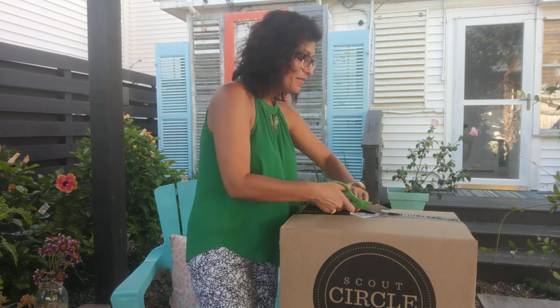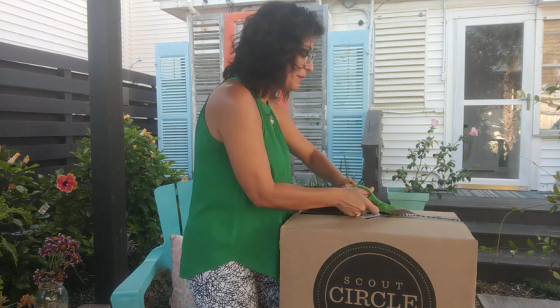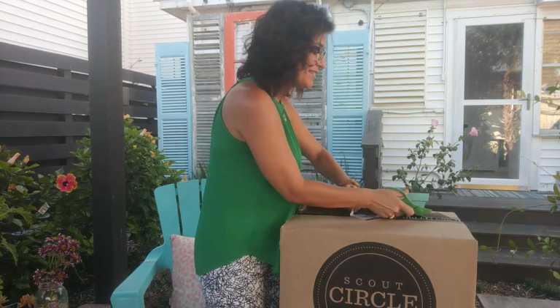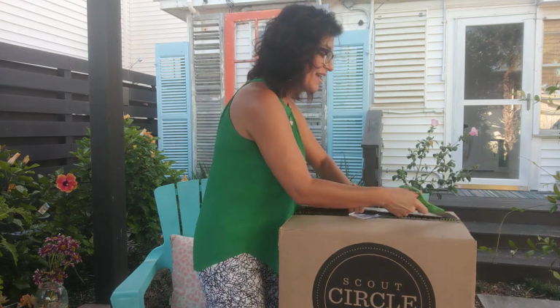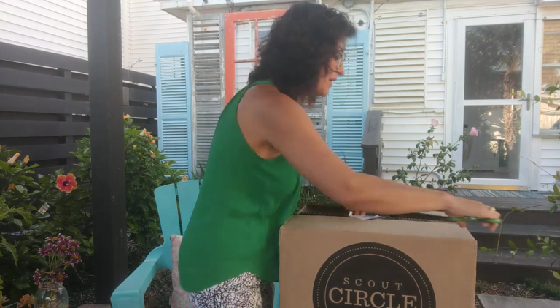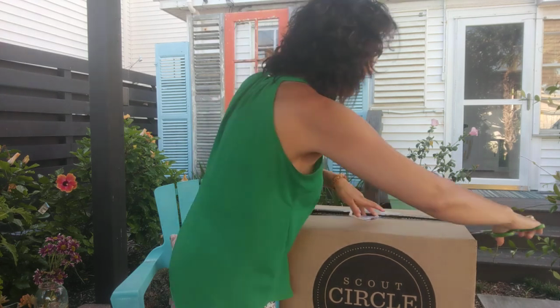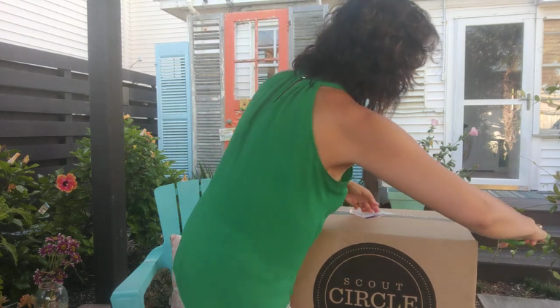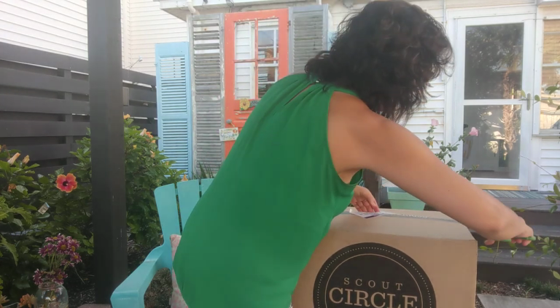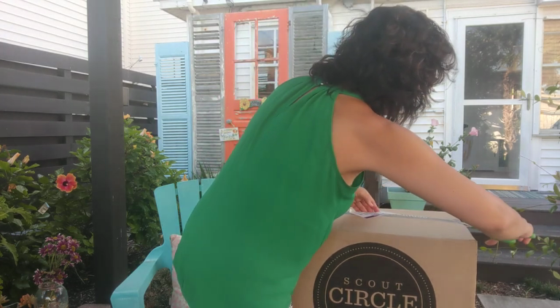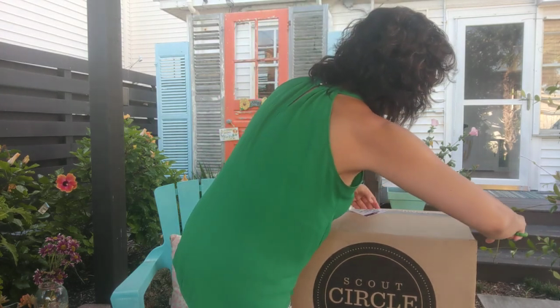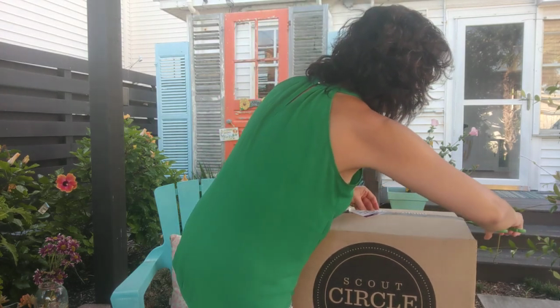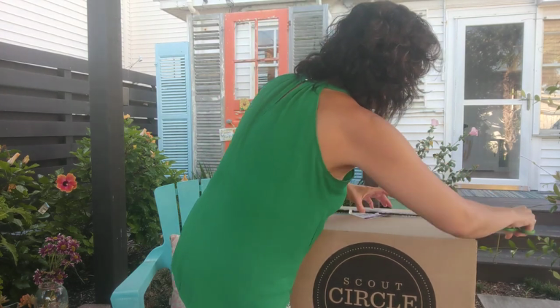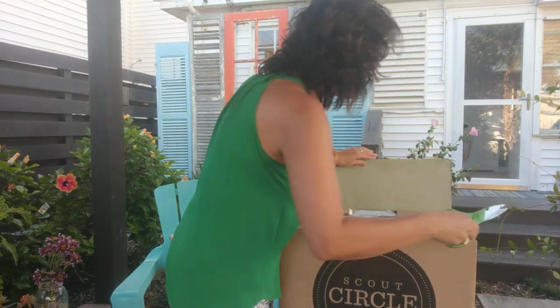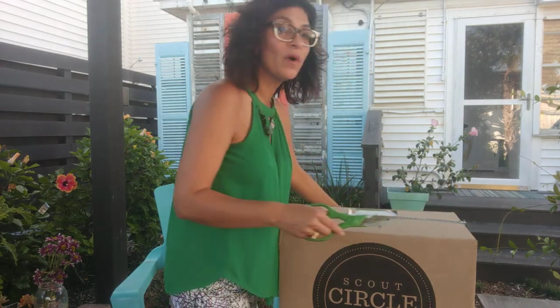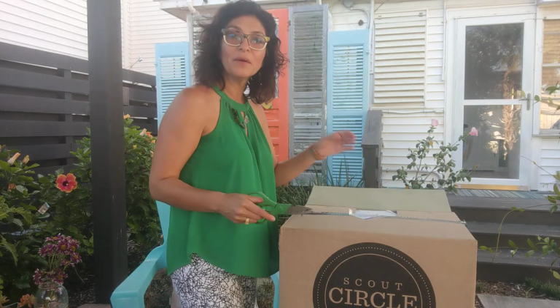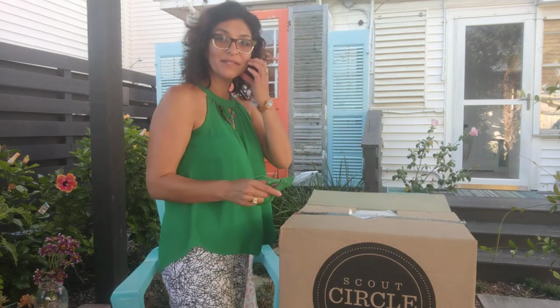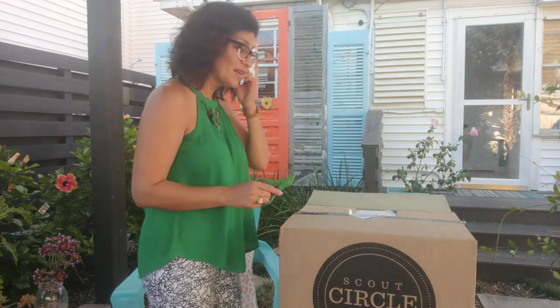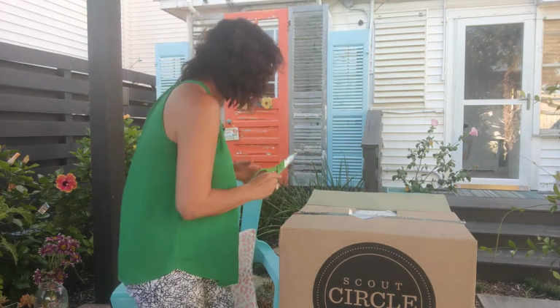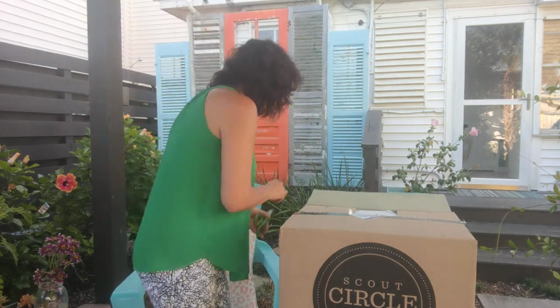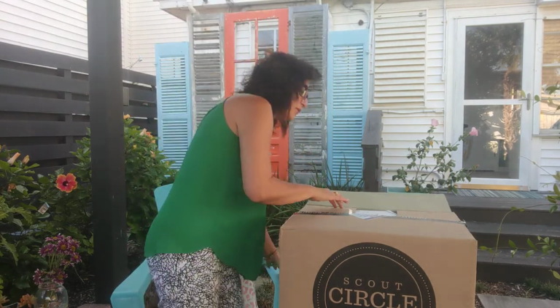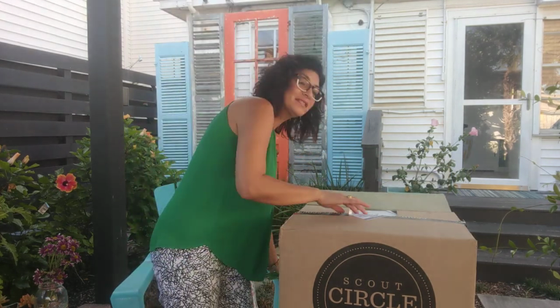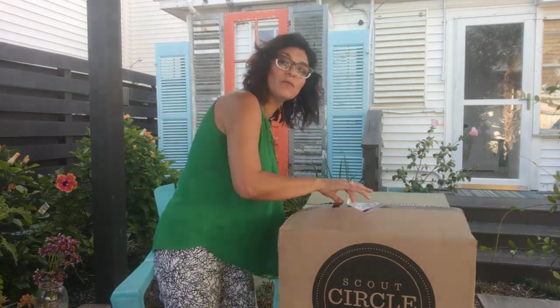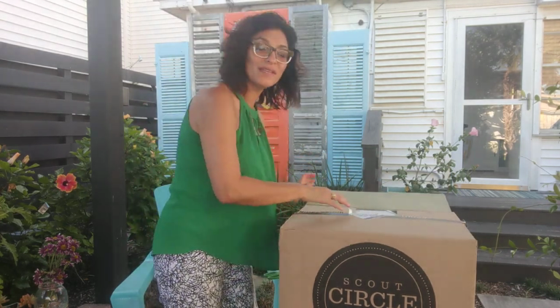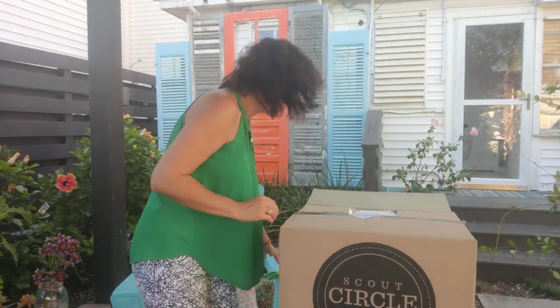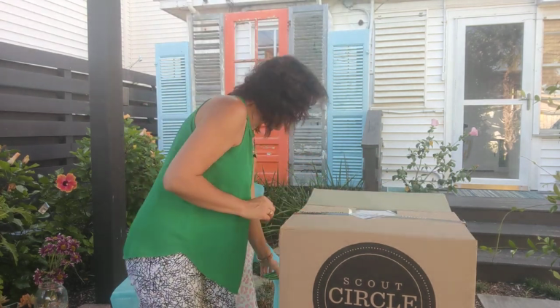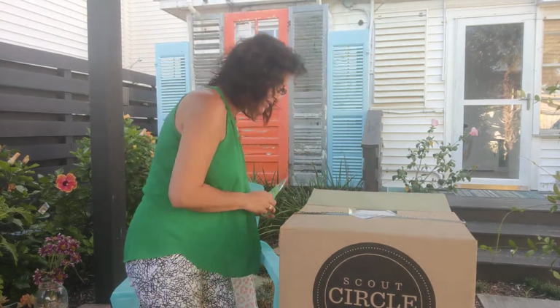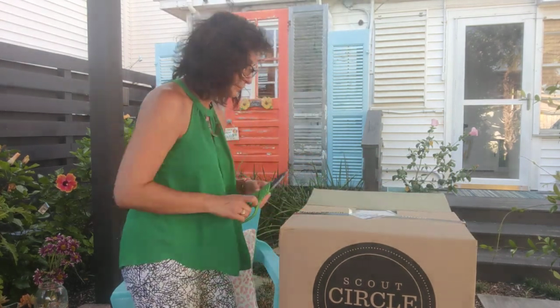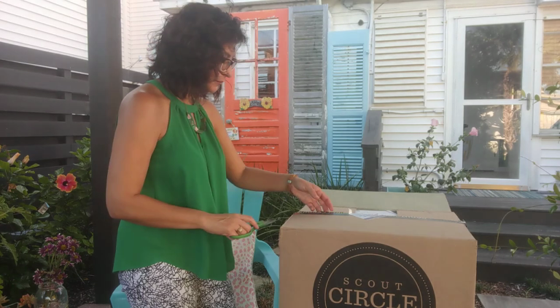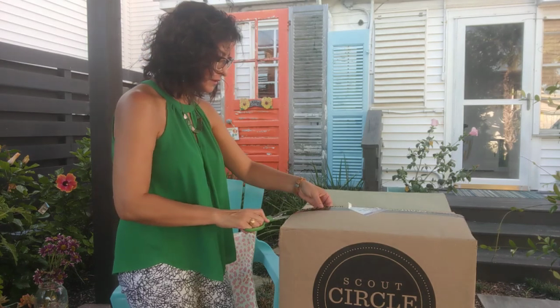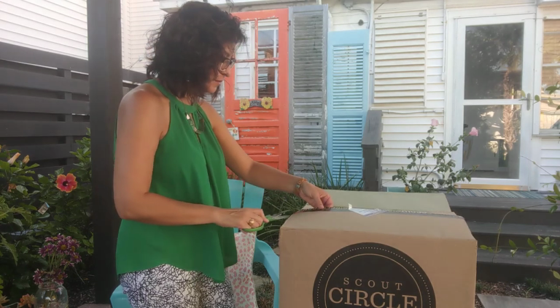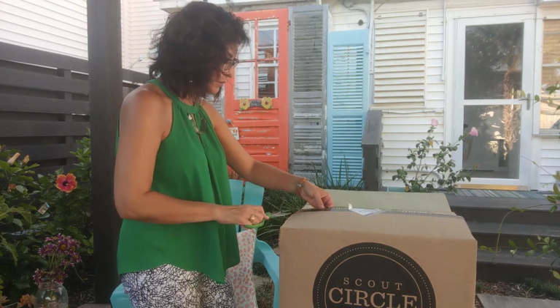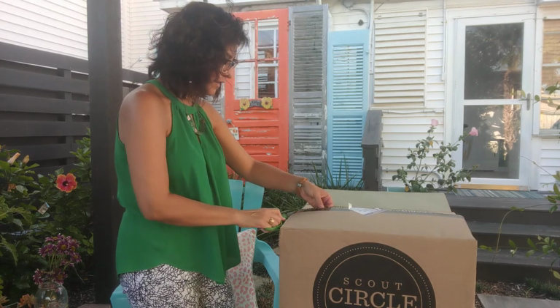This came in today via FedEx, and I do the 12-bottle mix set. I want to give you an idea of what's in the 12-bottle mix set, so let me show you real quick.